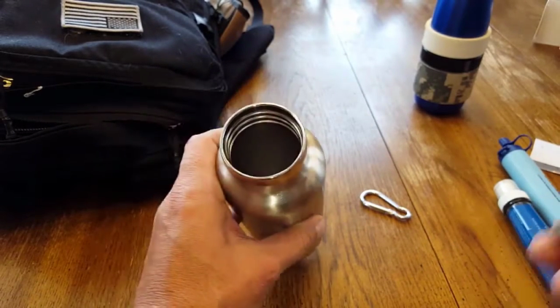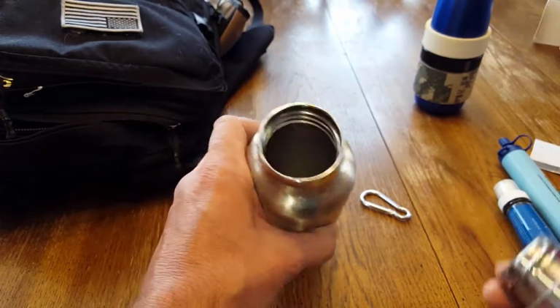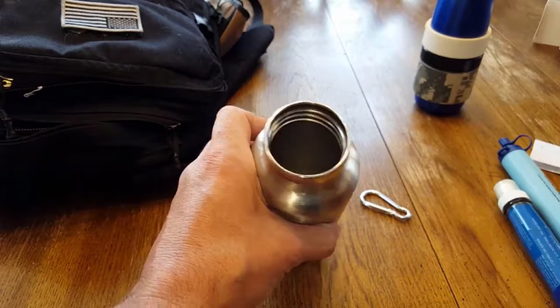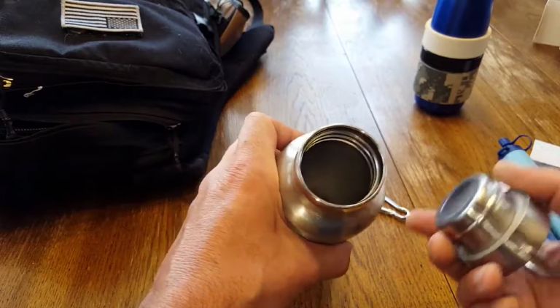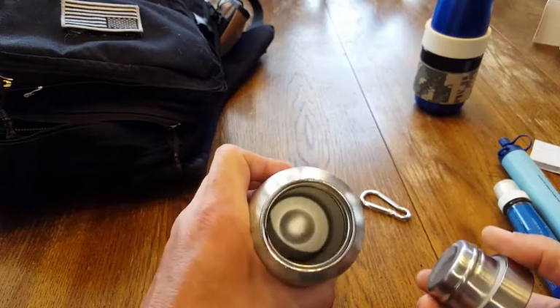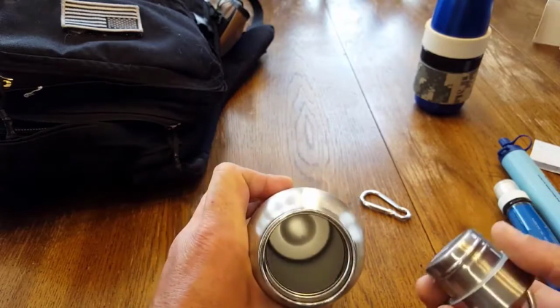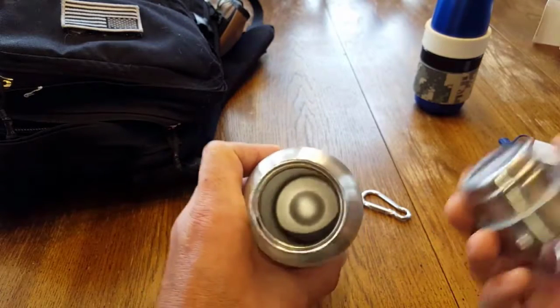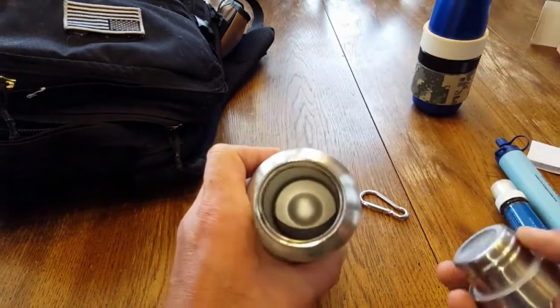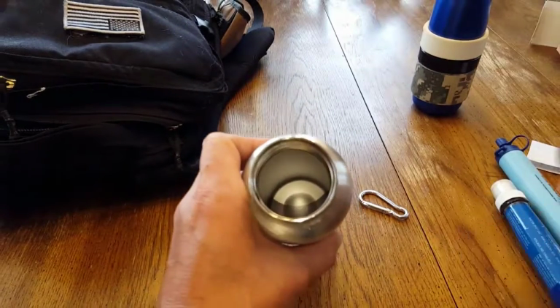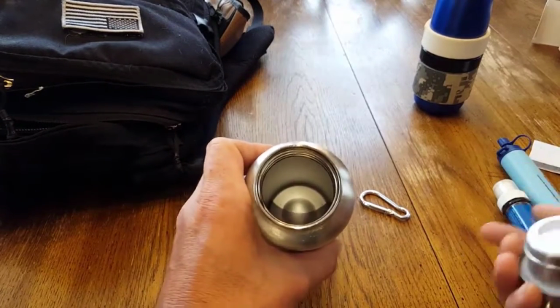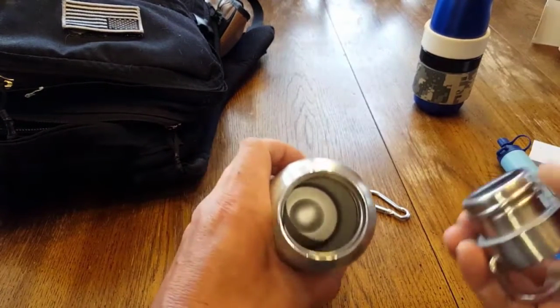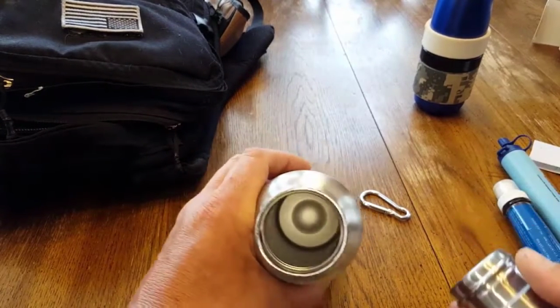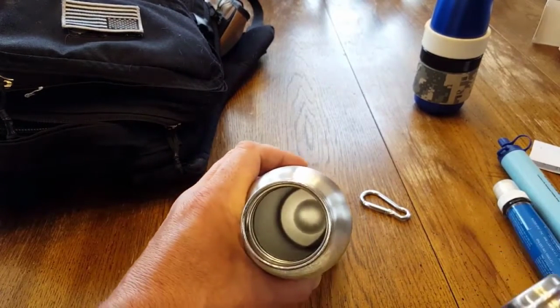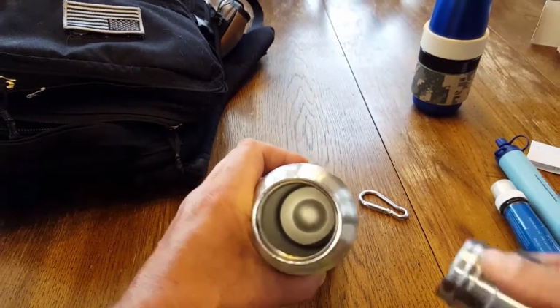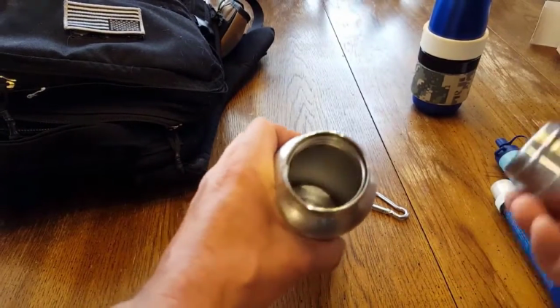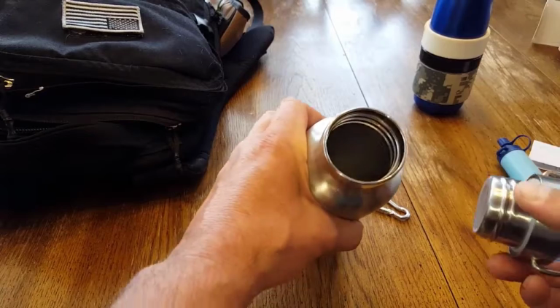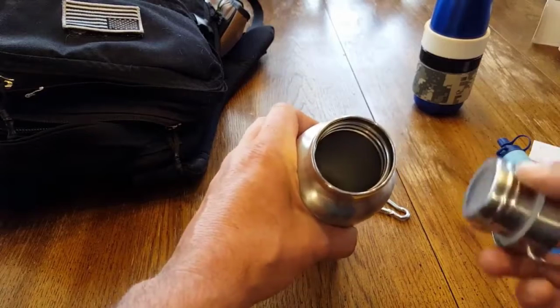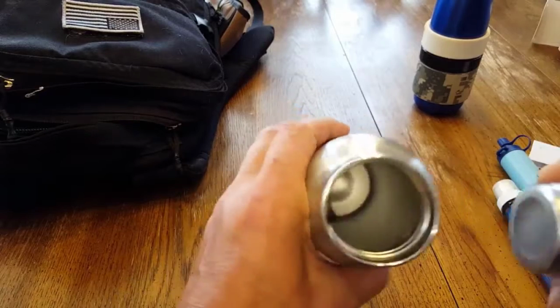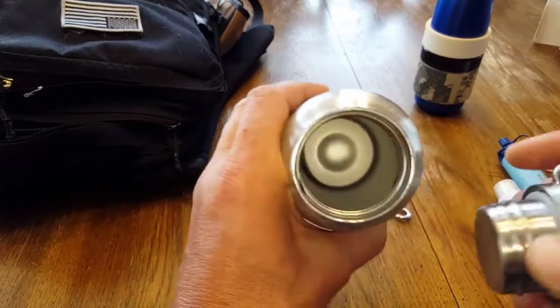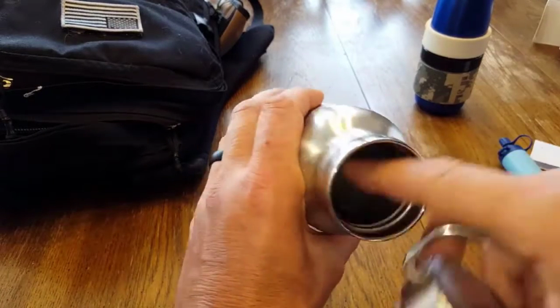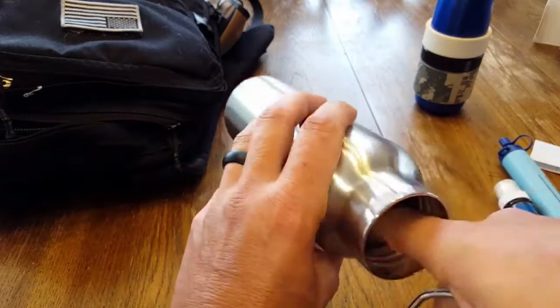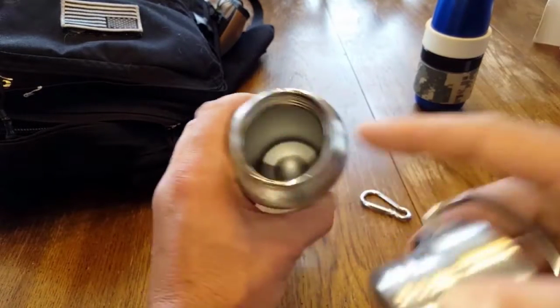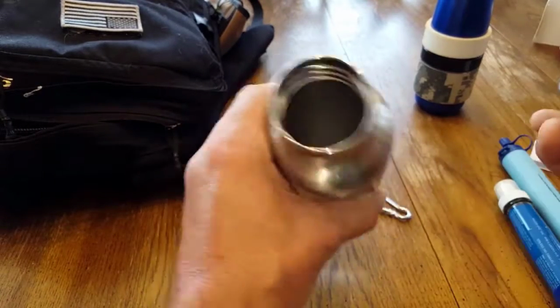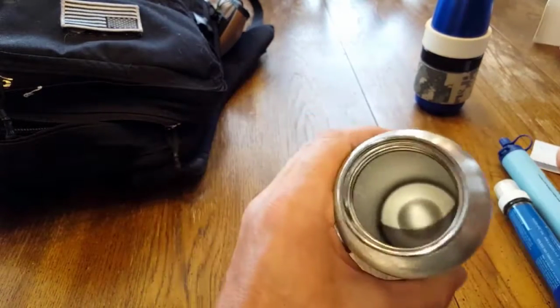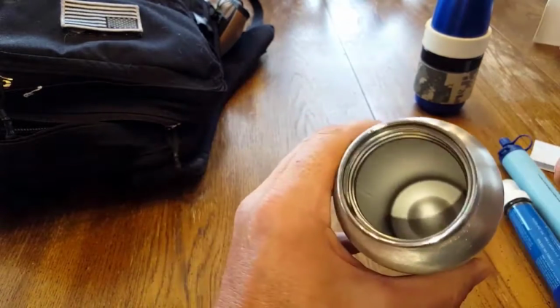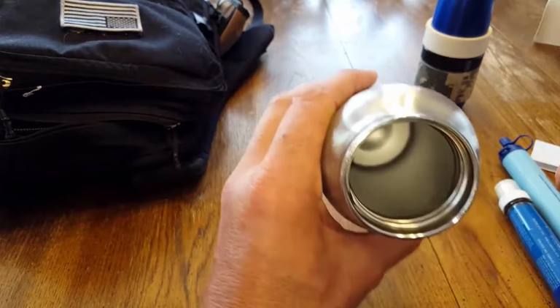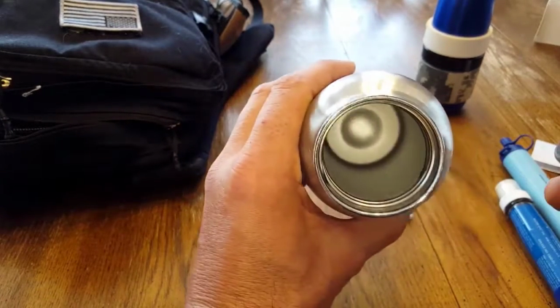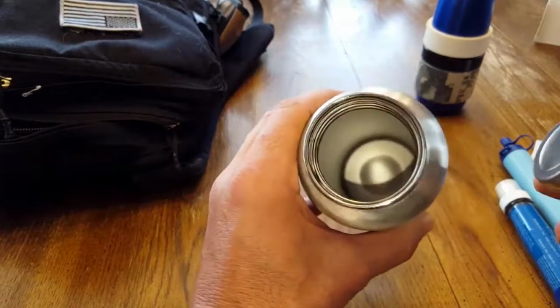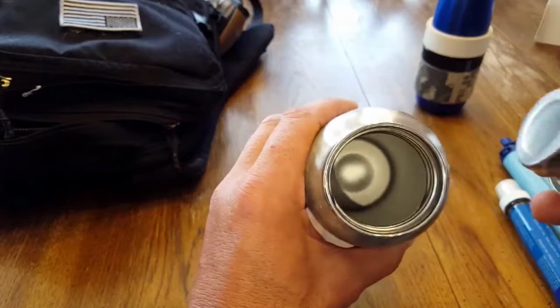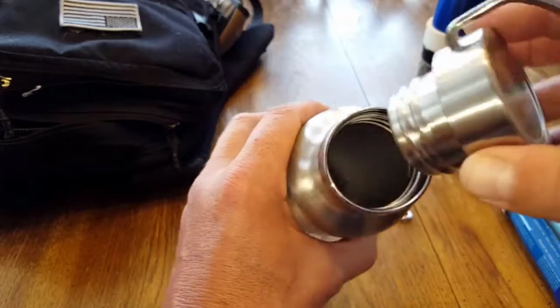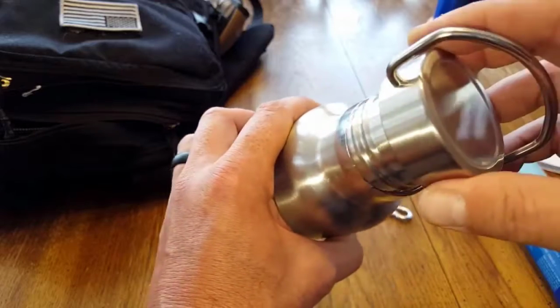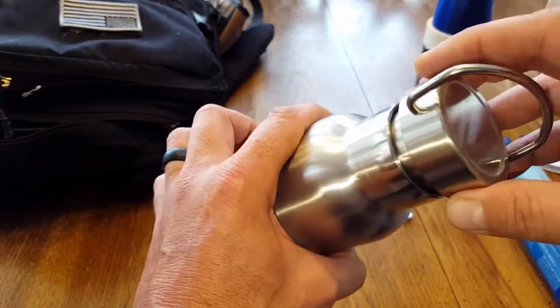After contacting the manufacturer and speaking with them, they explained it was a misprint. It's good to go — there is no lining inside, and as far as I can tell, it's just 100% food grade stainless steel. So keep that in mind.